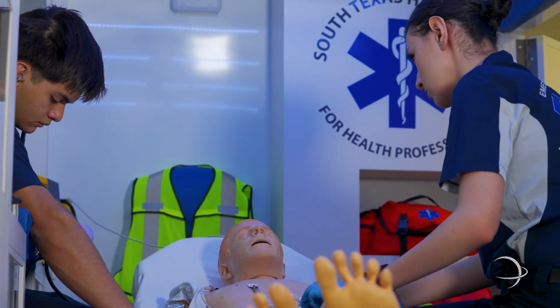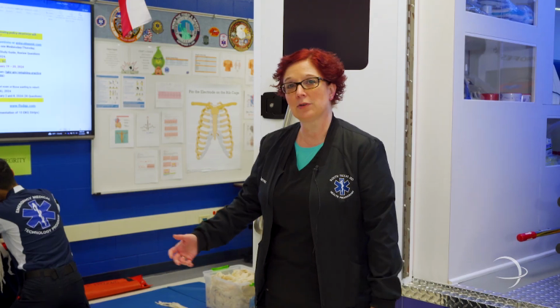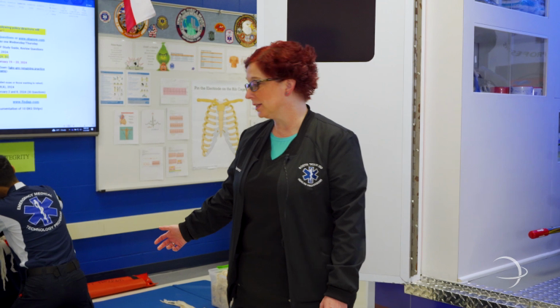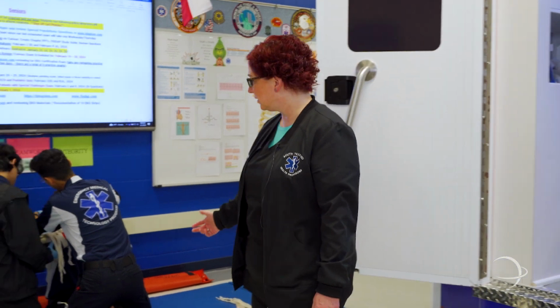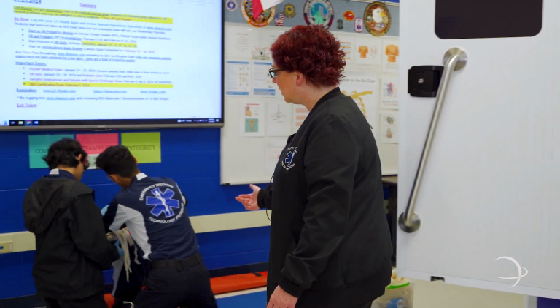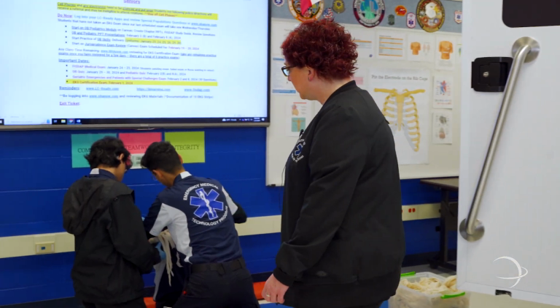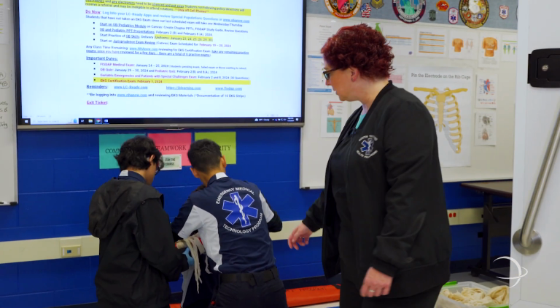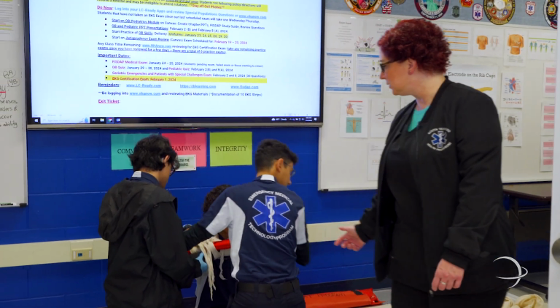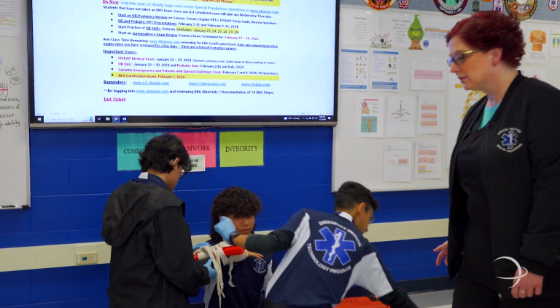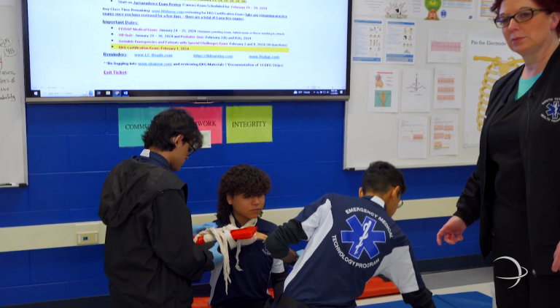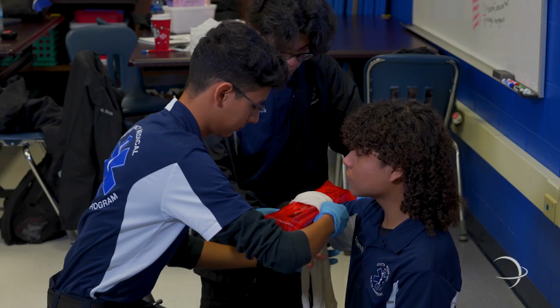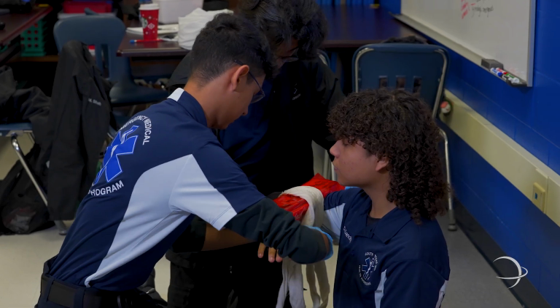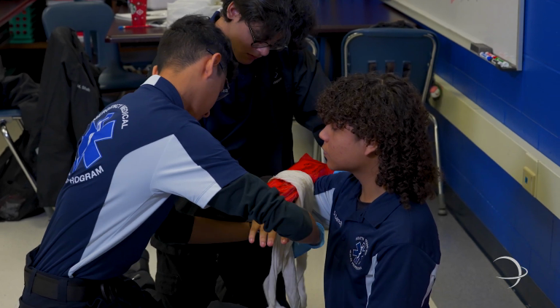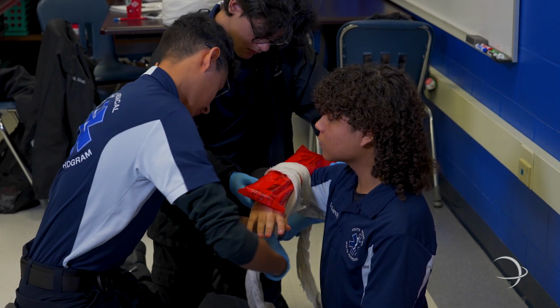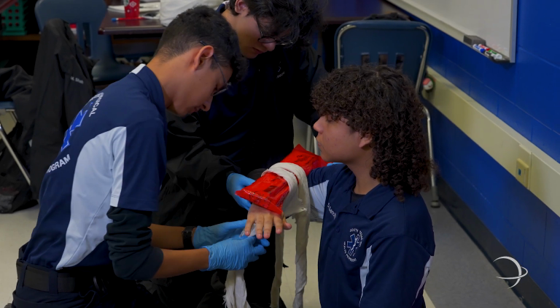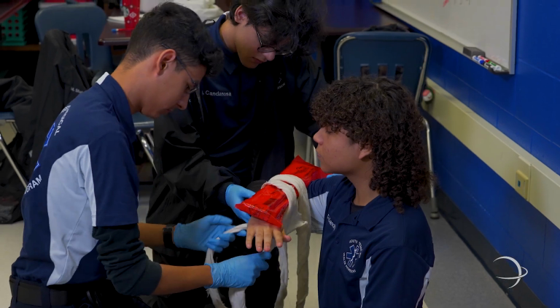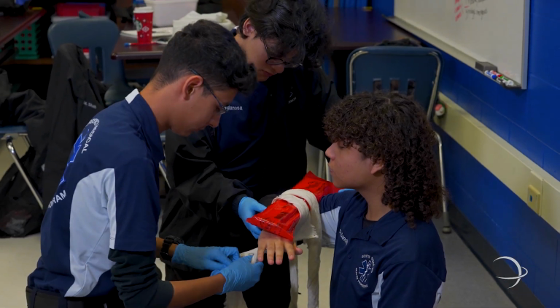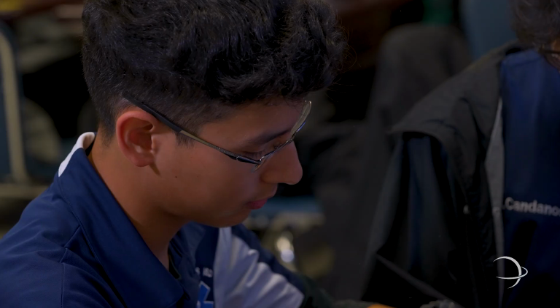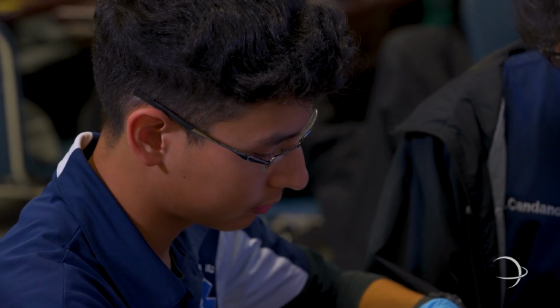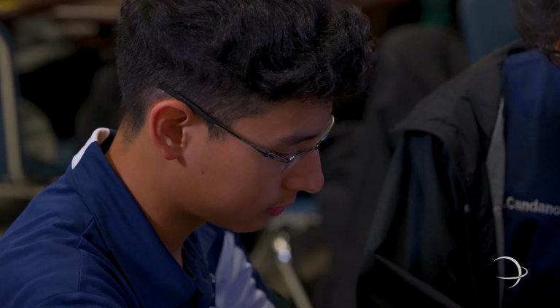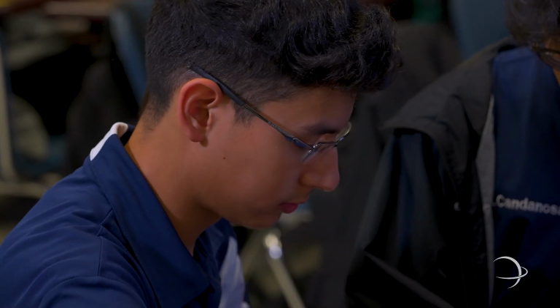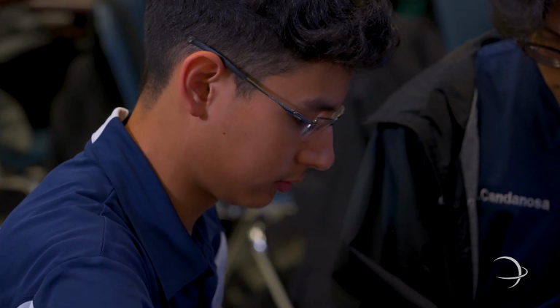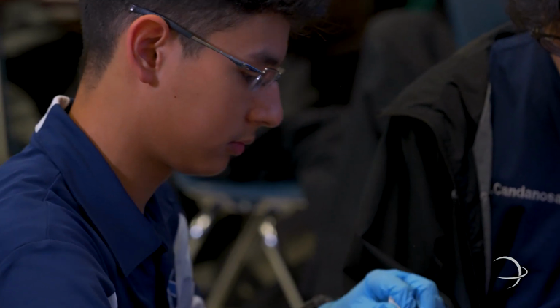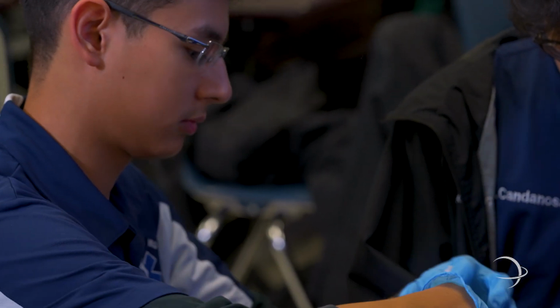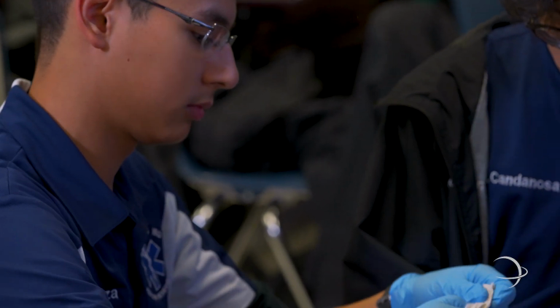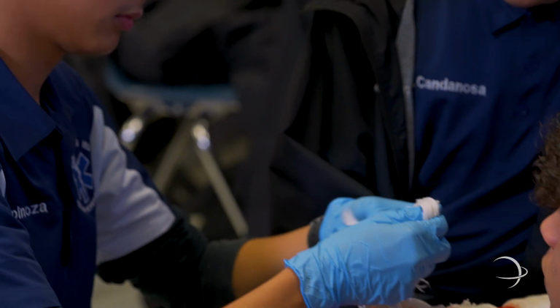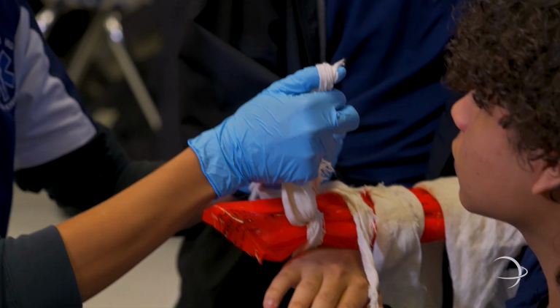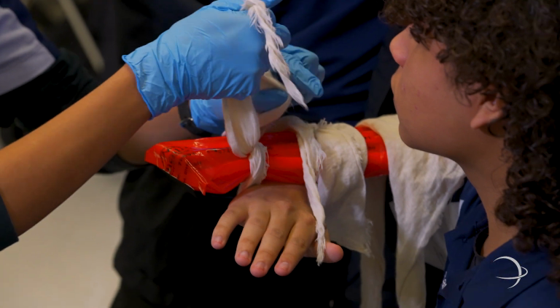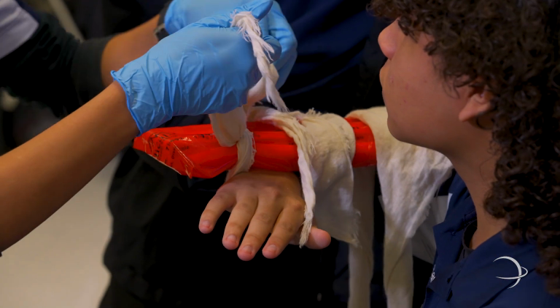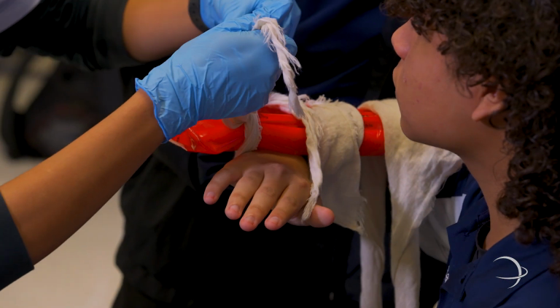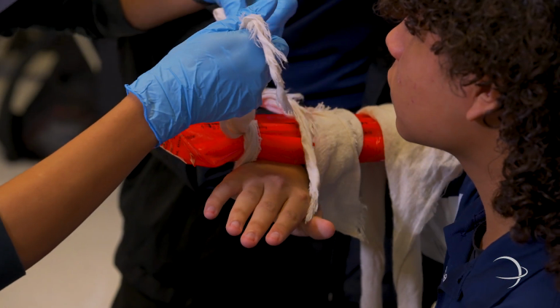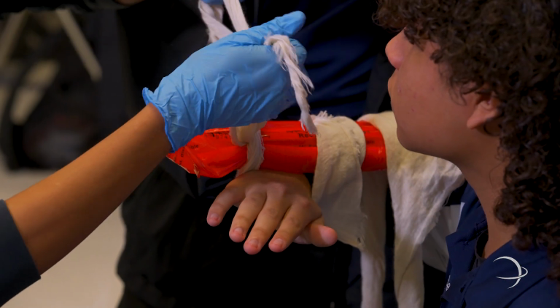If you follow me this way, we have some EMT students that are performing some bandaging and splinting skills. This is one of the many skills that they'll learn as far as their trauma management and trauma skills in the EMT program.